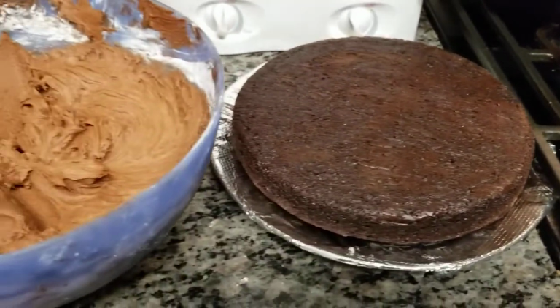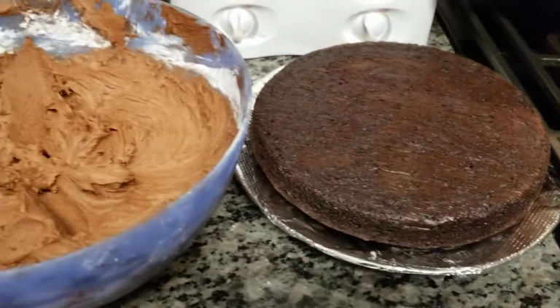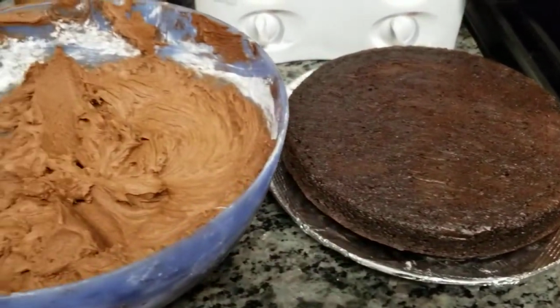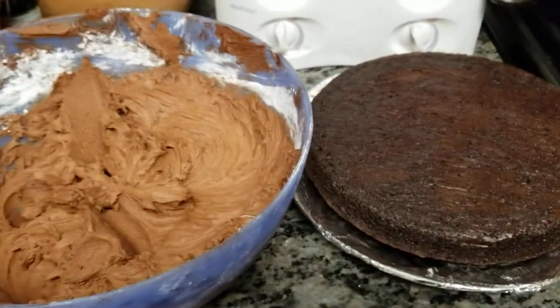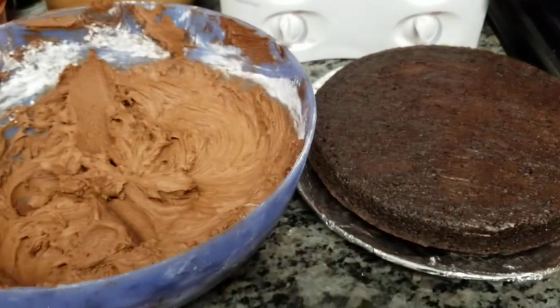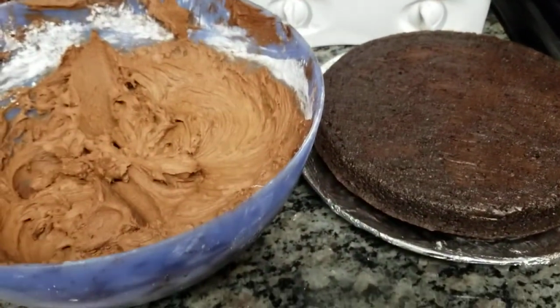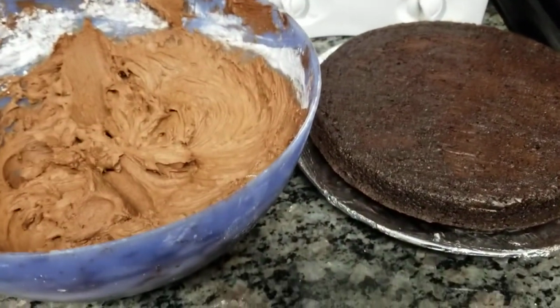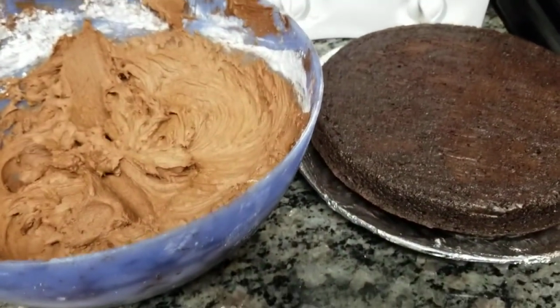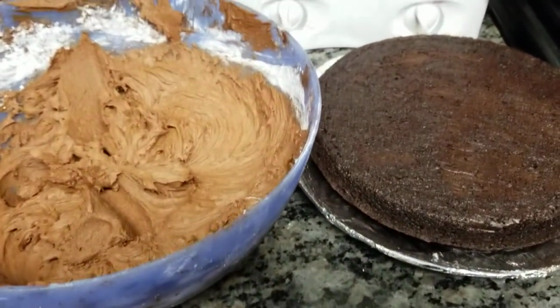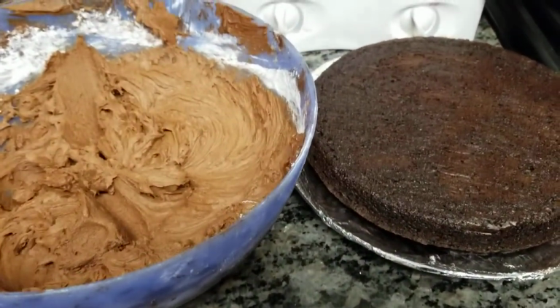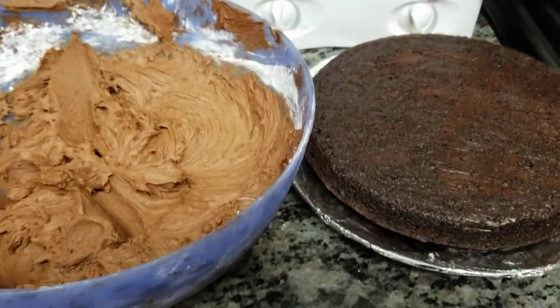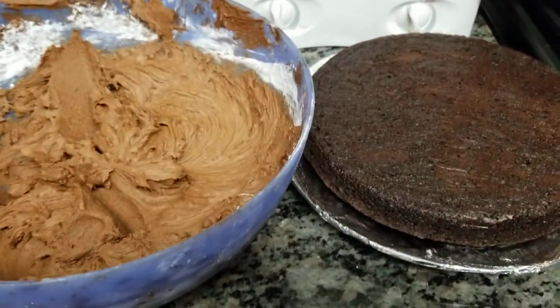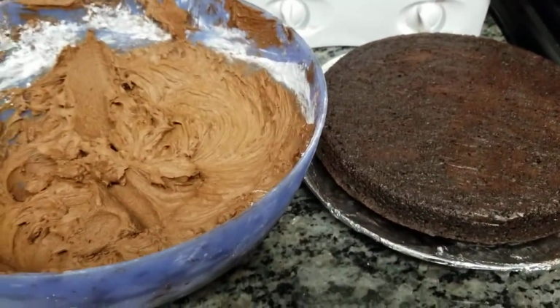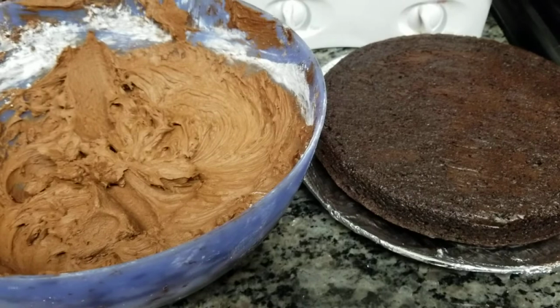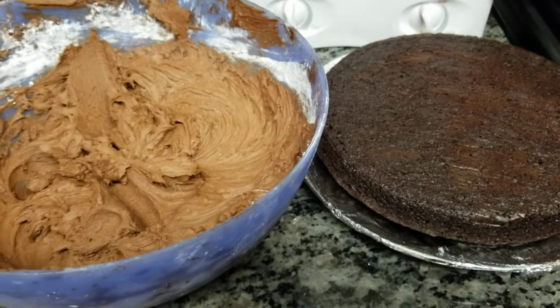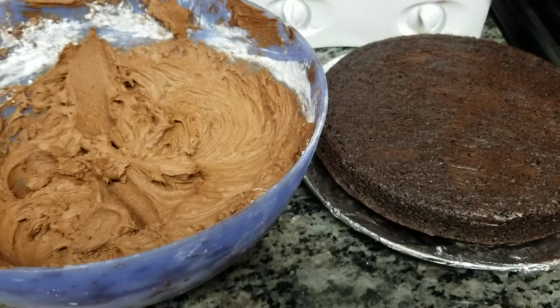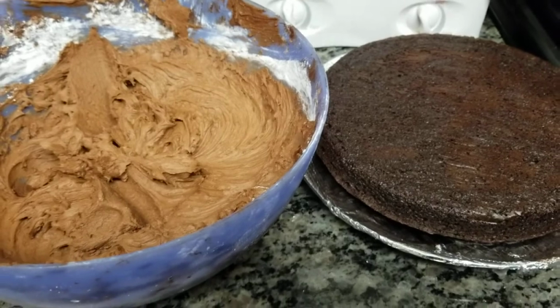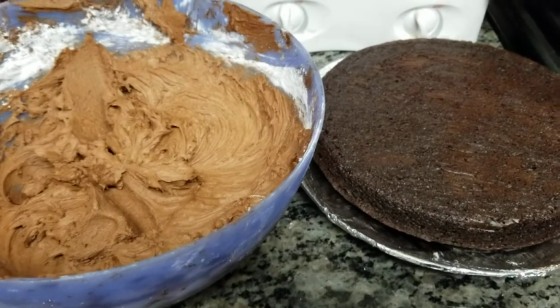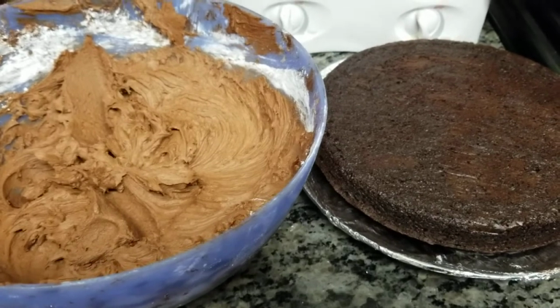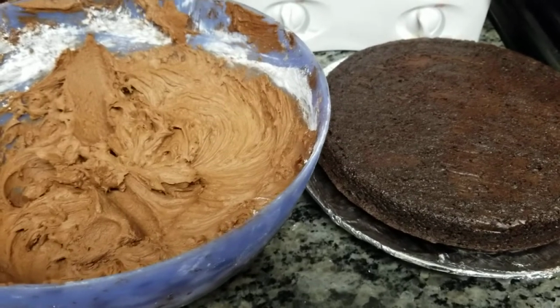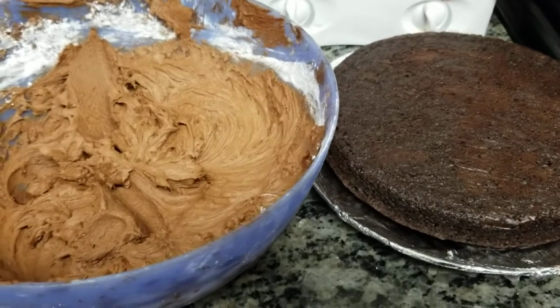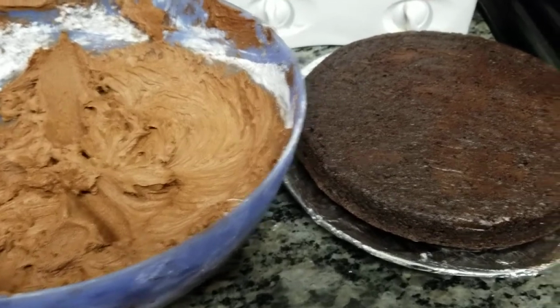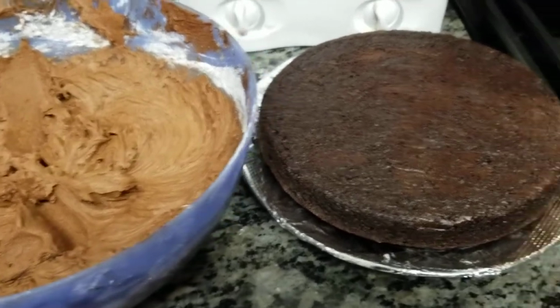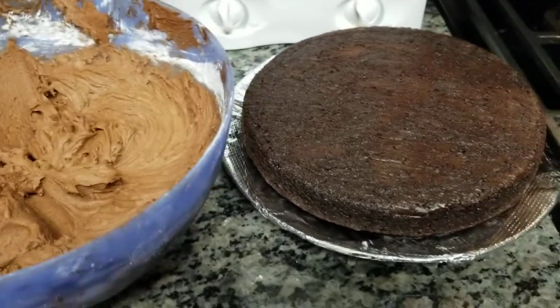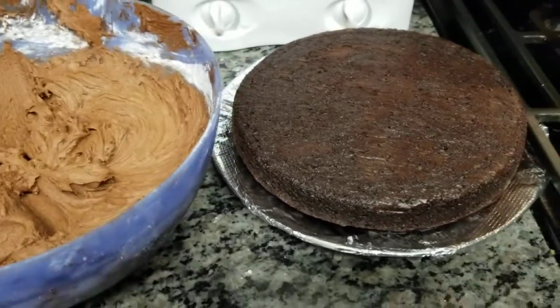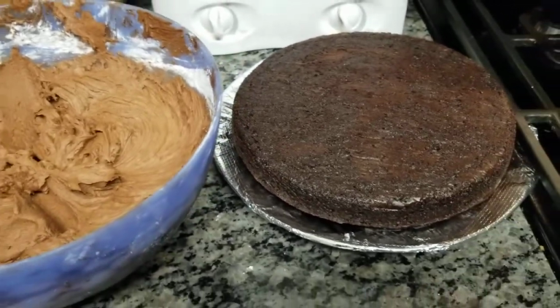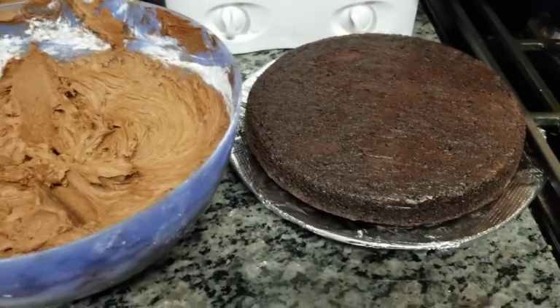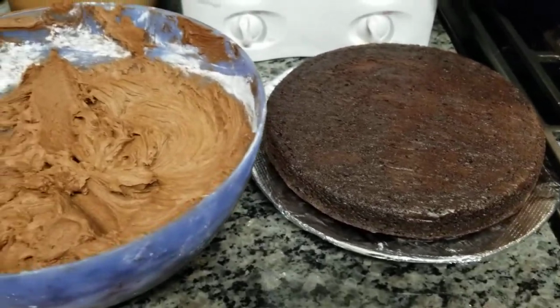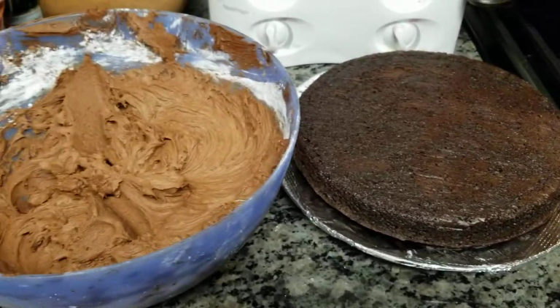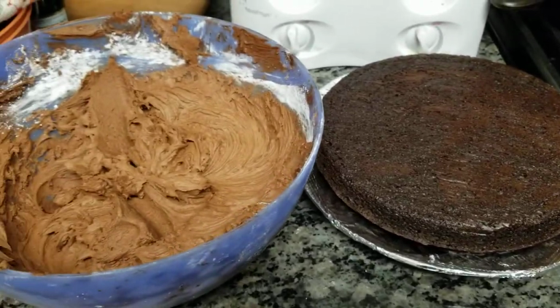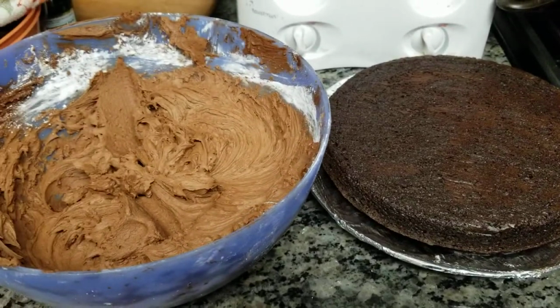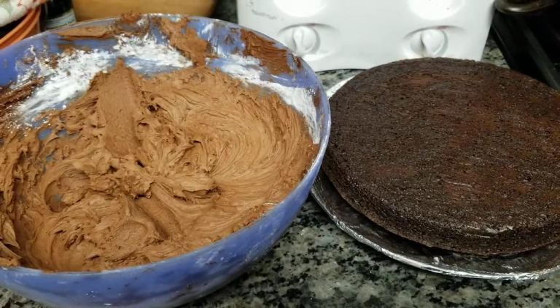But this icing — go get the Snoop Dogg cookbook if you don't have it. This is going to be the bomb.